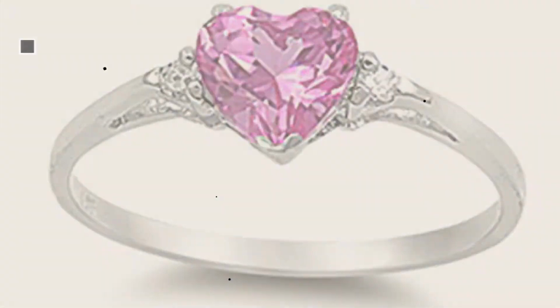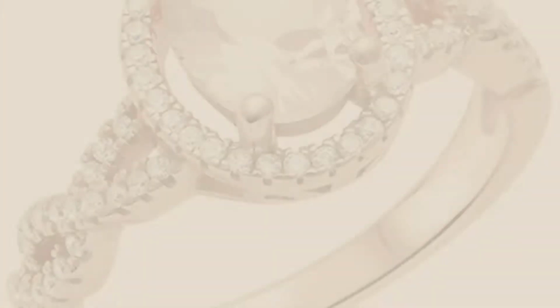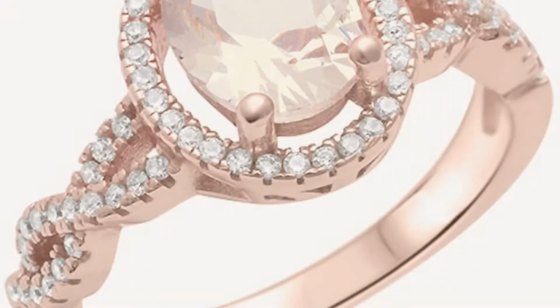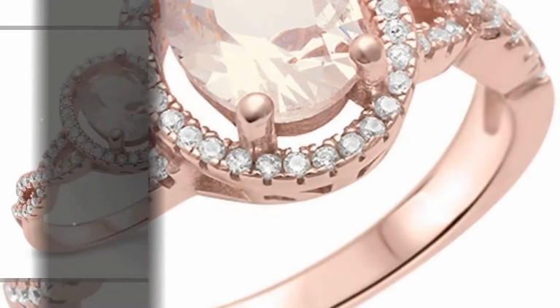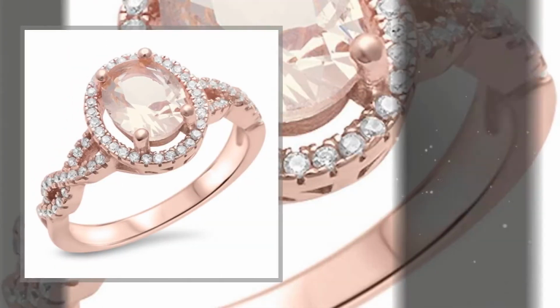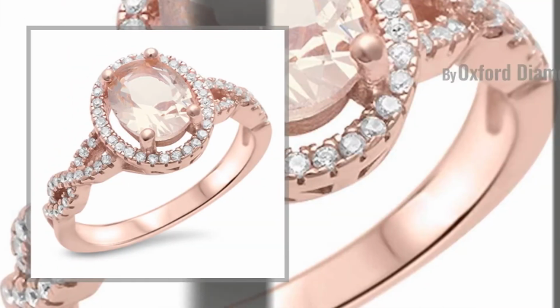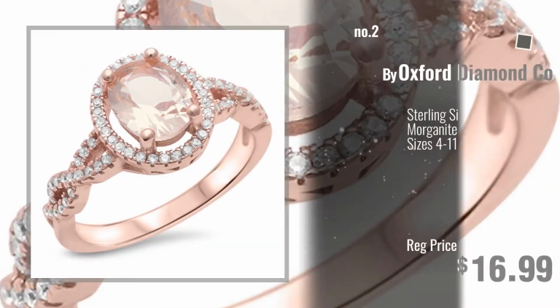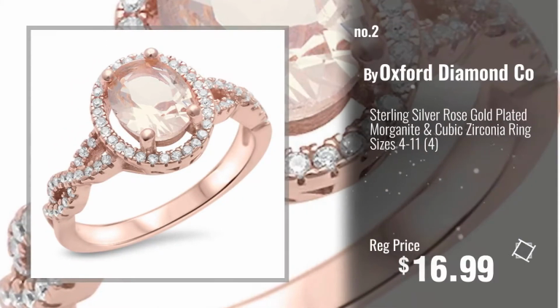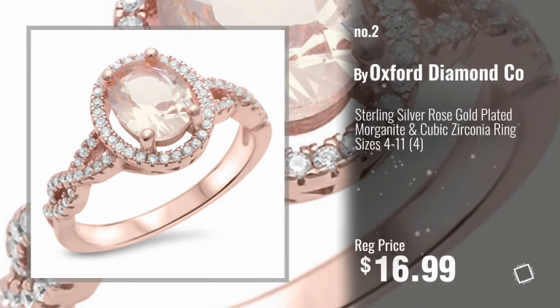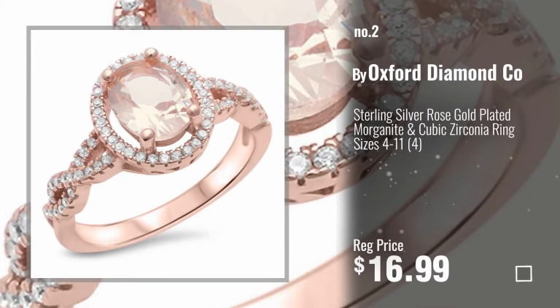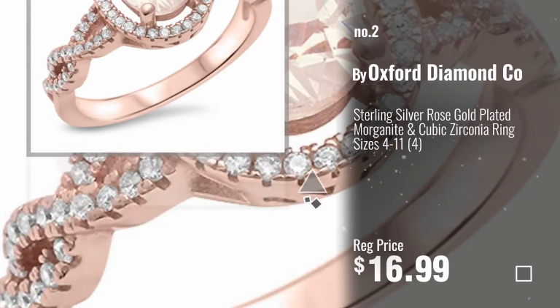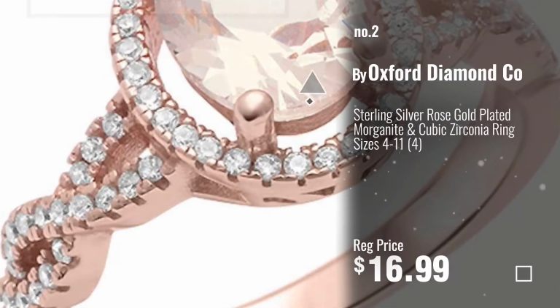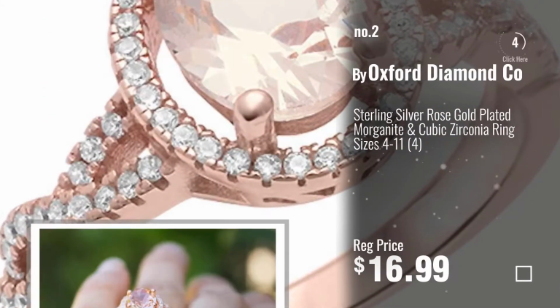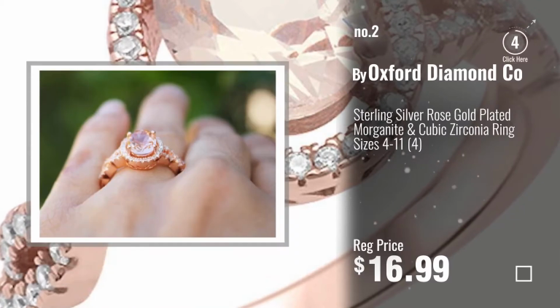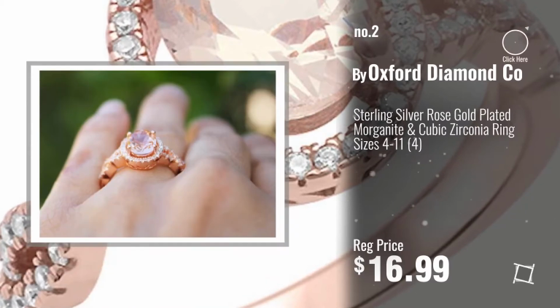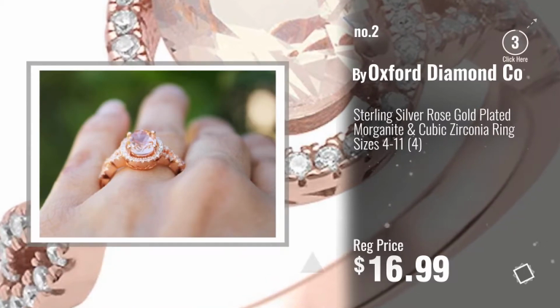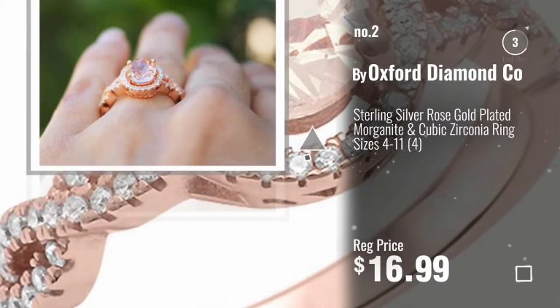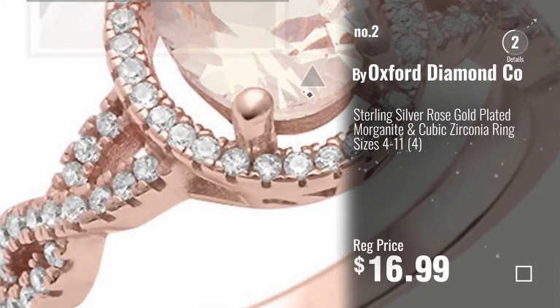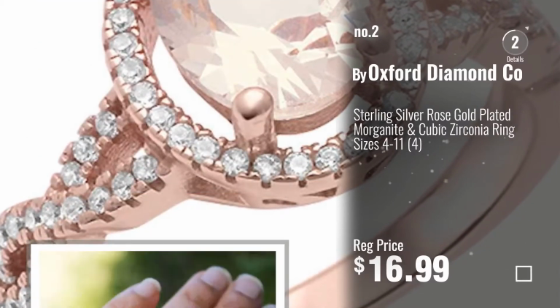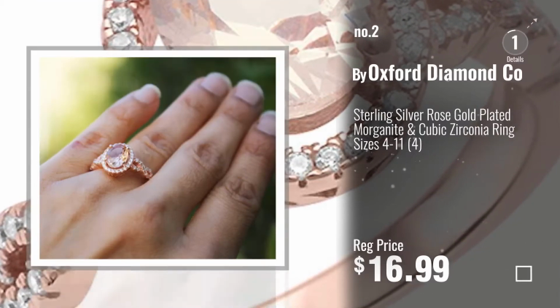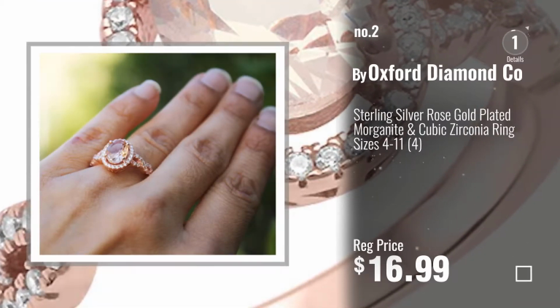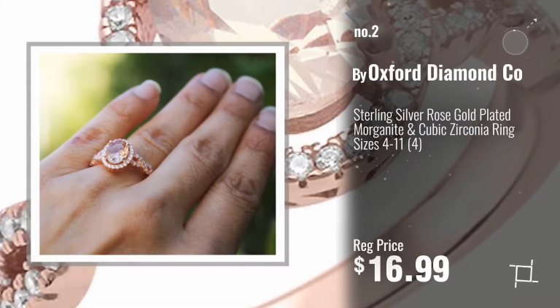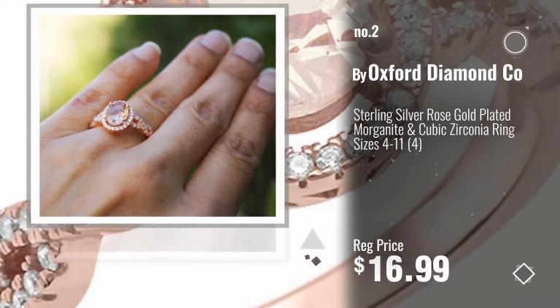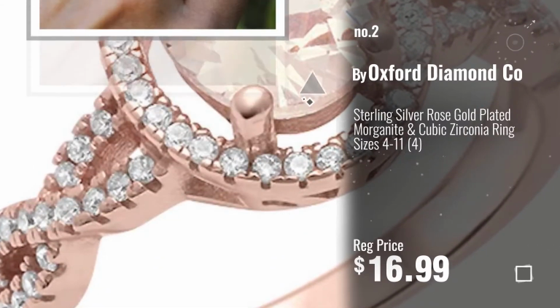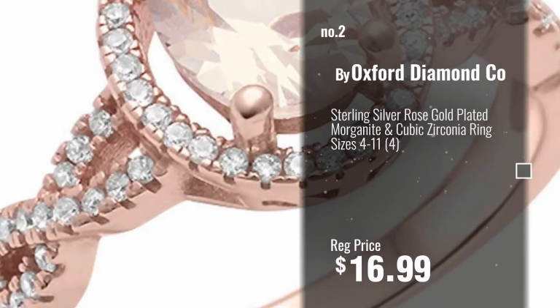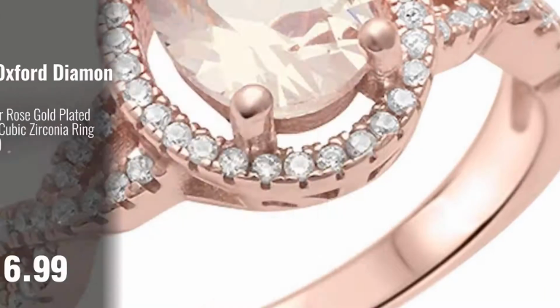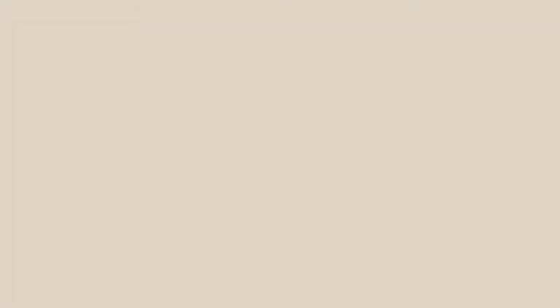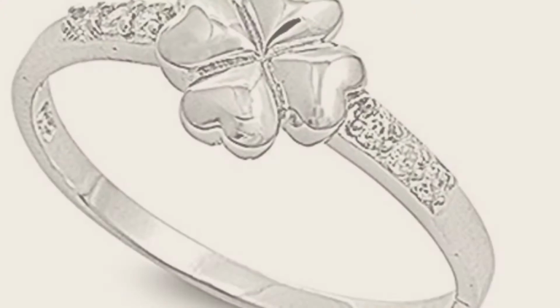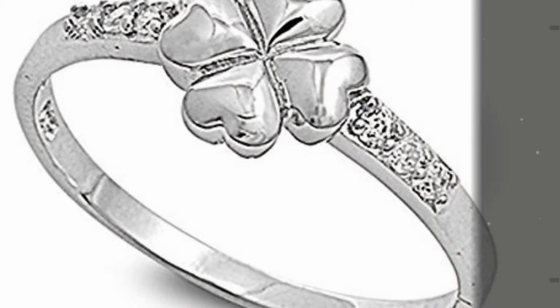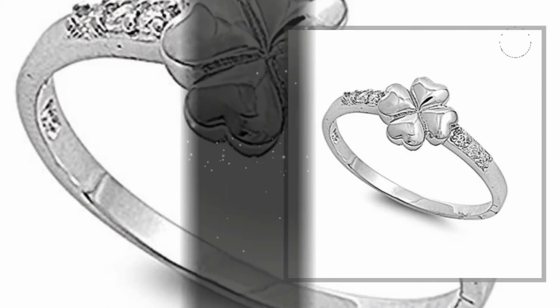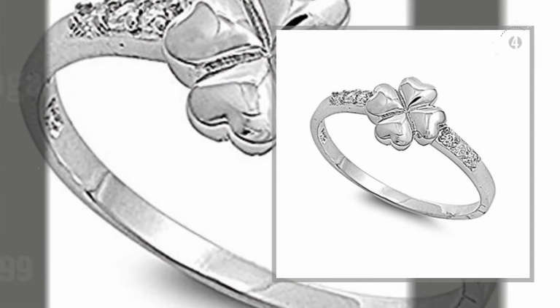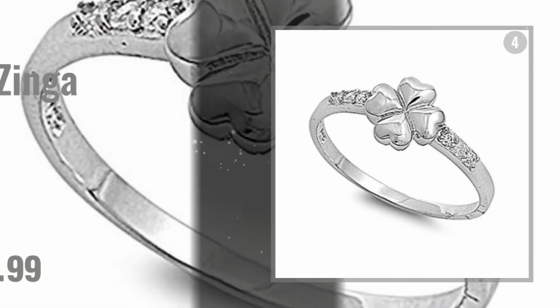Number 2, by Oxford Diamond Company. Number 3, by Zynga.